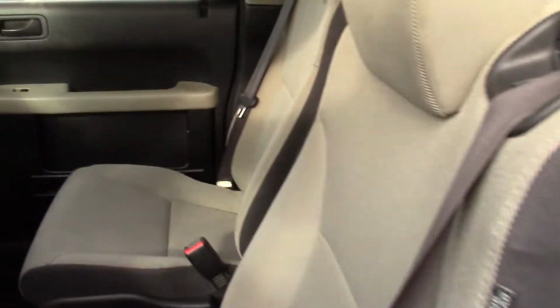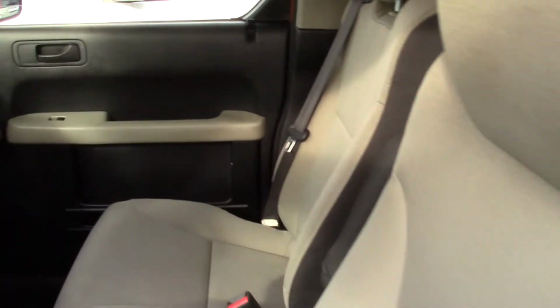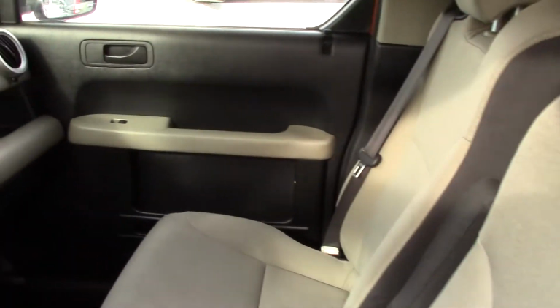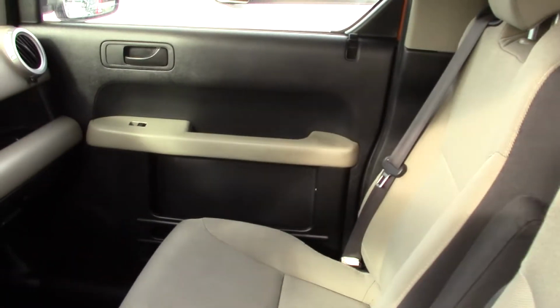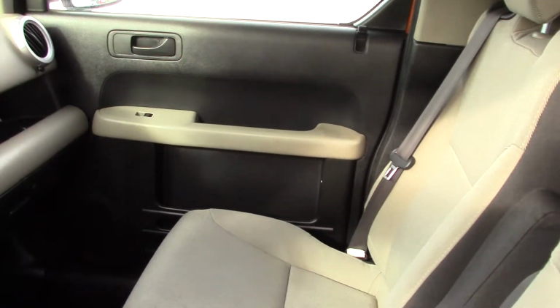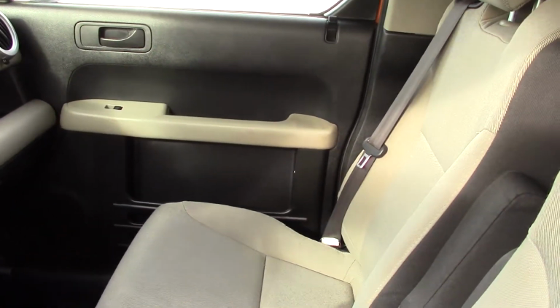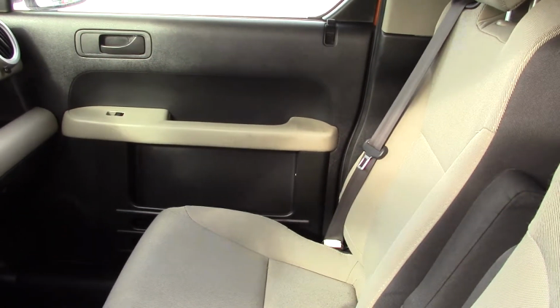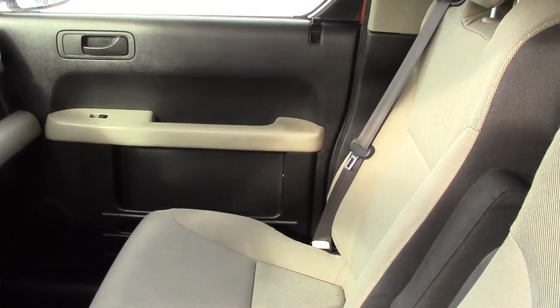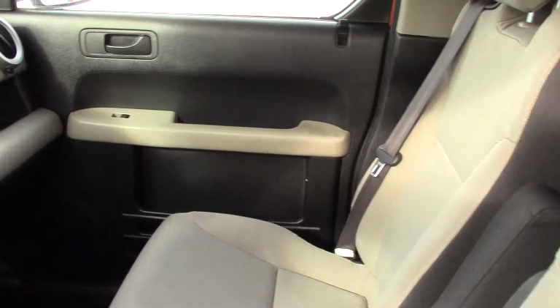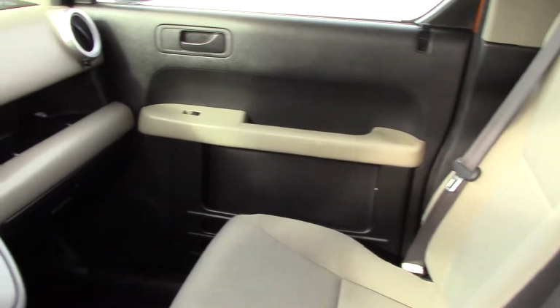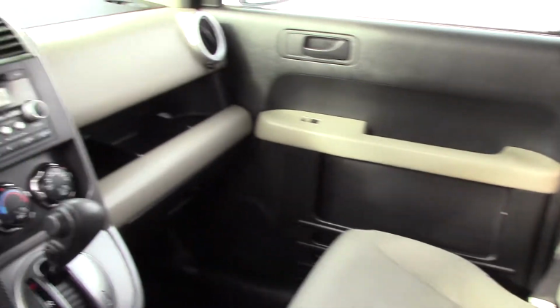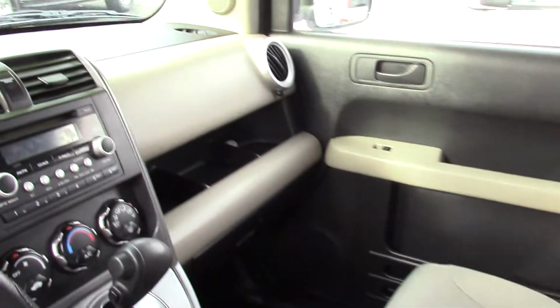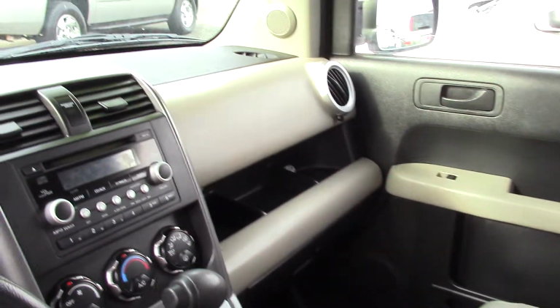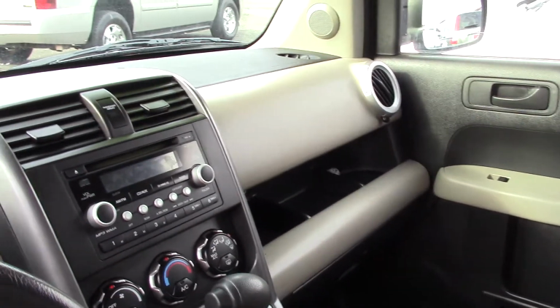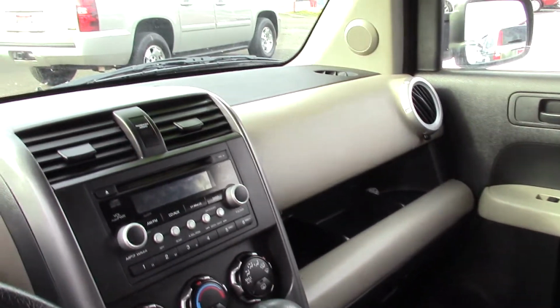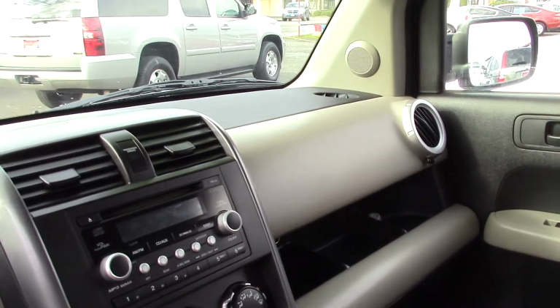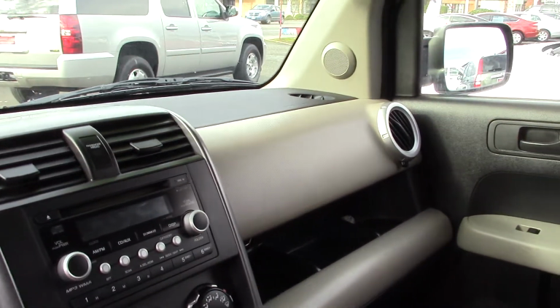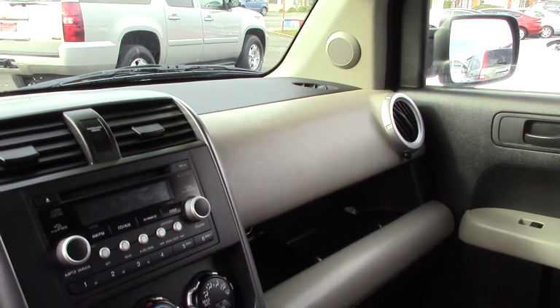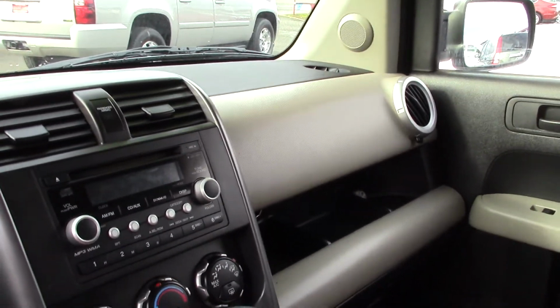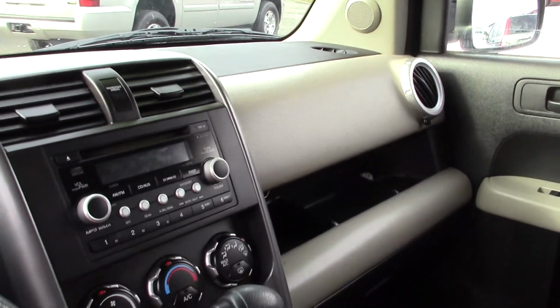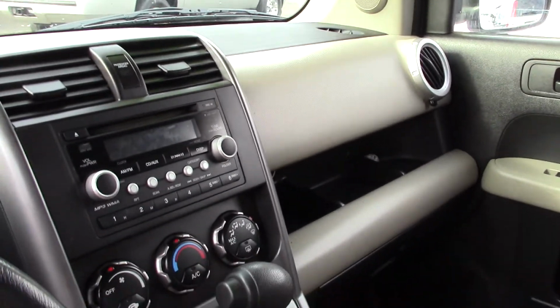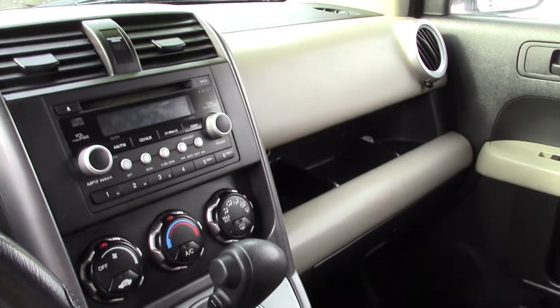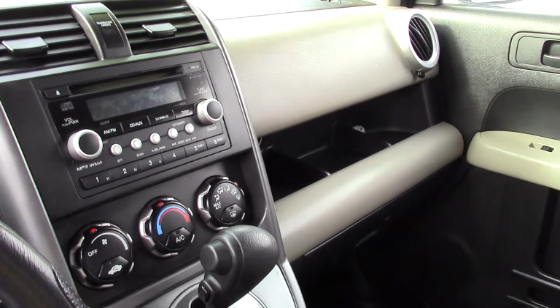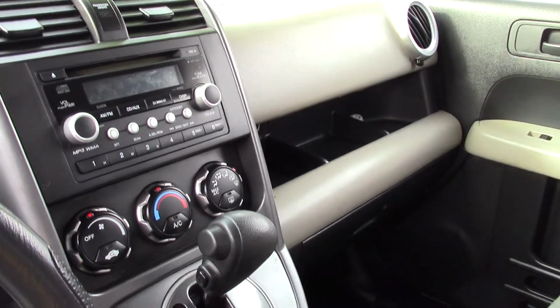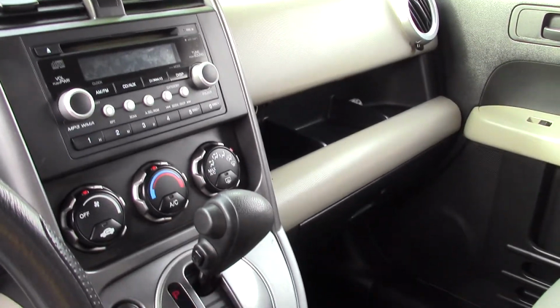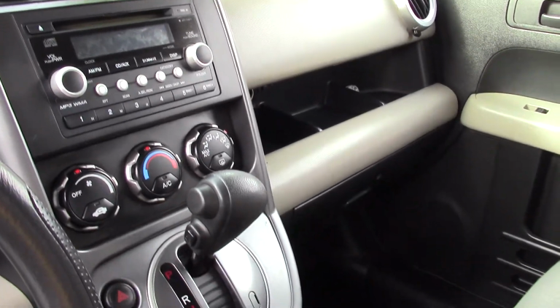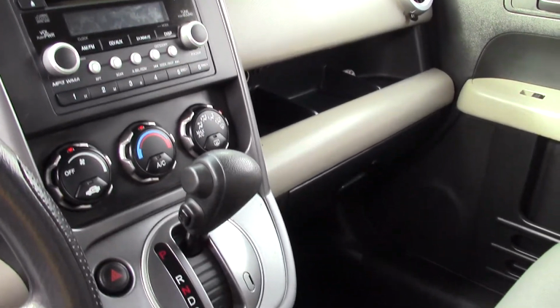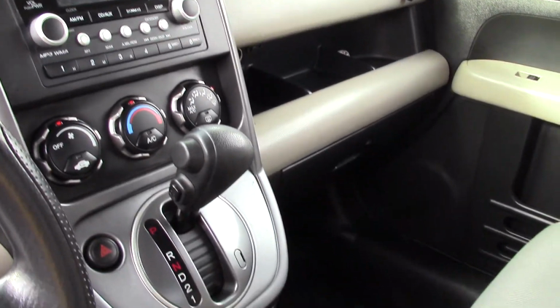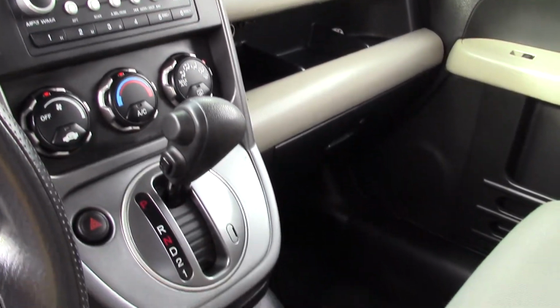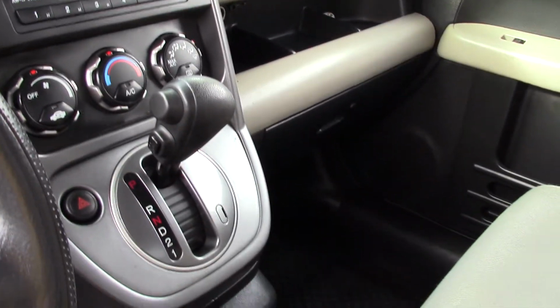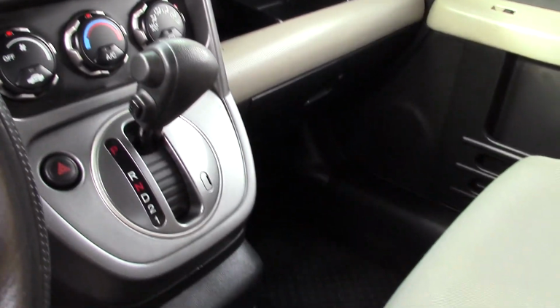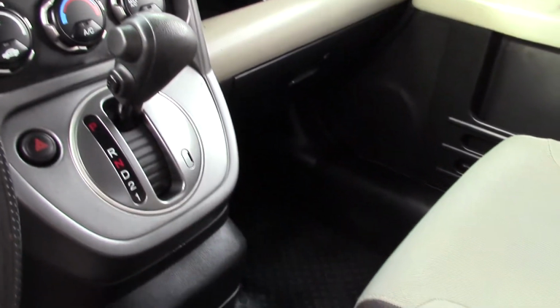It also has a really good audio system in it. It has a CD player with a subwoofer, seven speakers, radio, MP3 auxiliary input, and Sirius XM satellite radio.